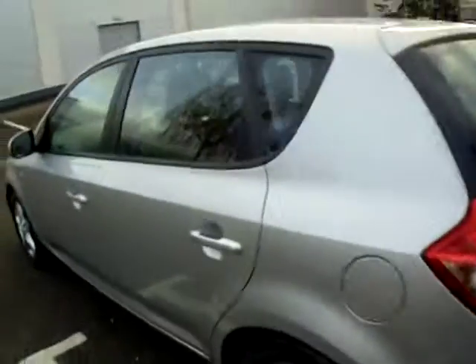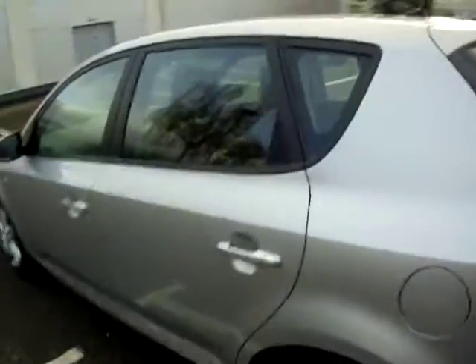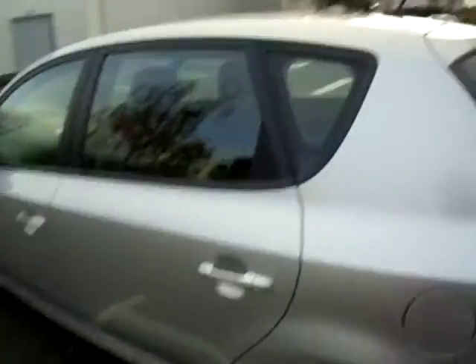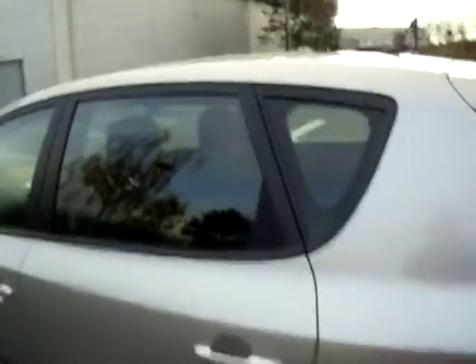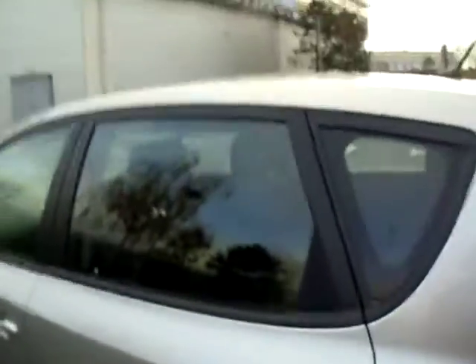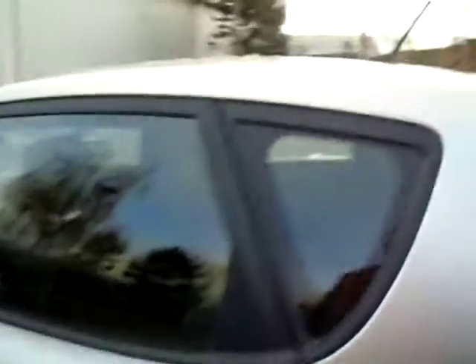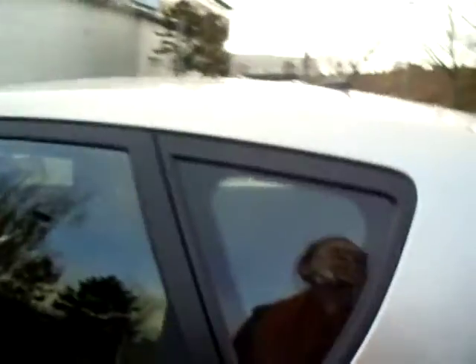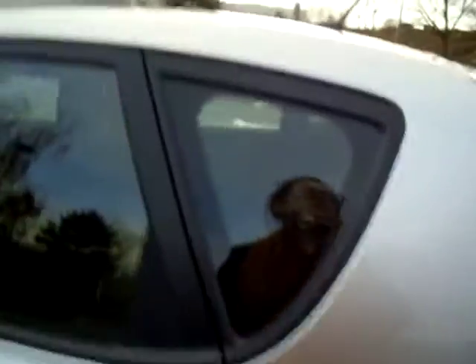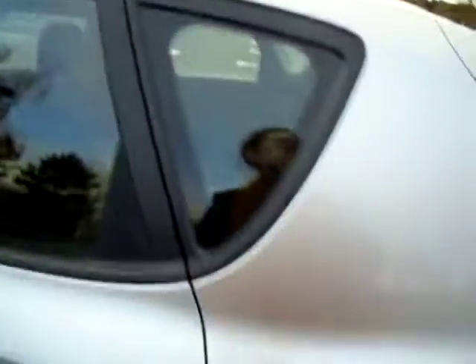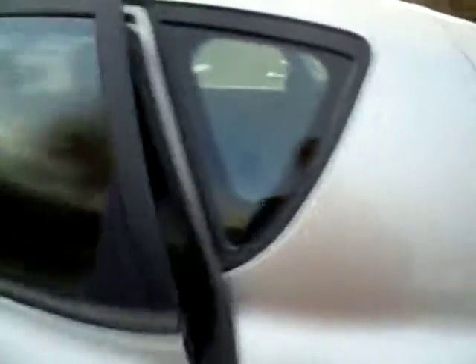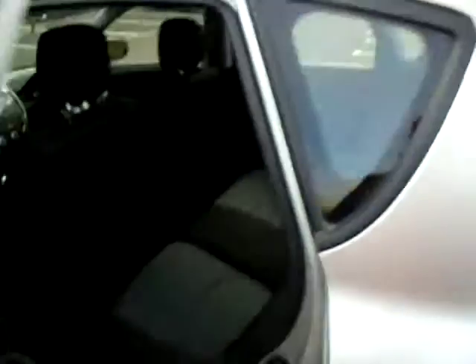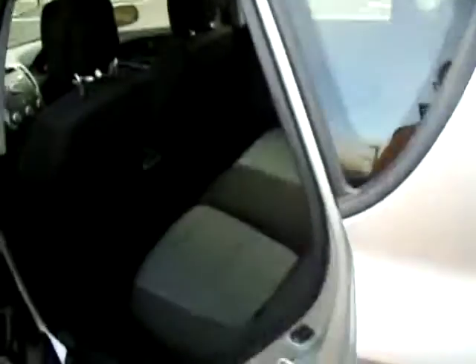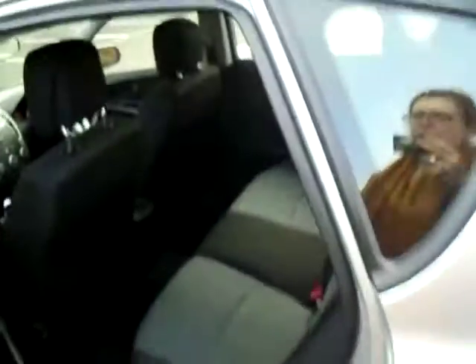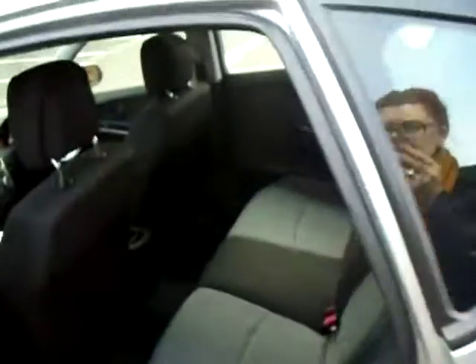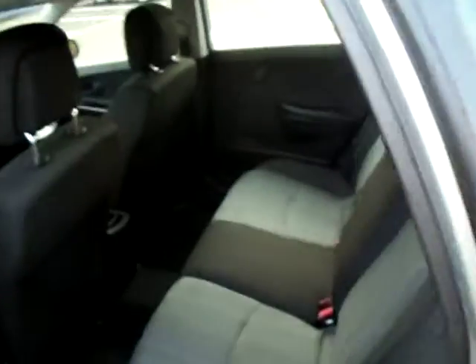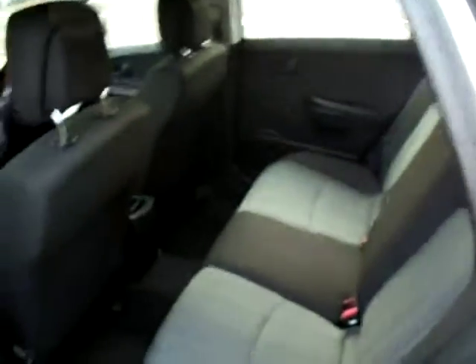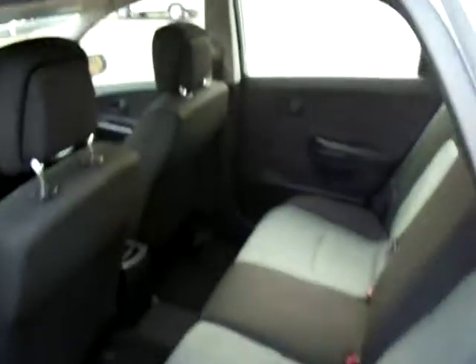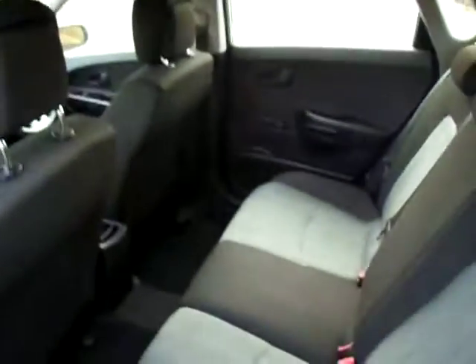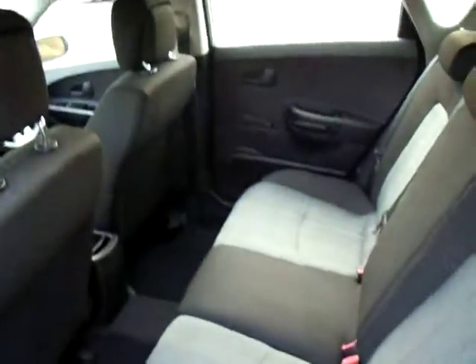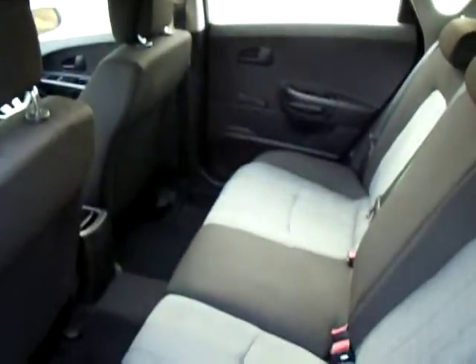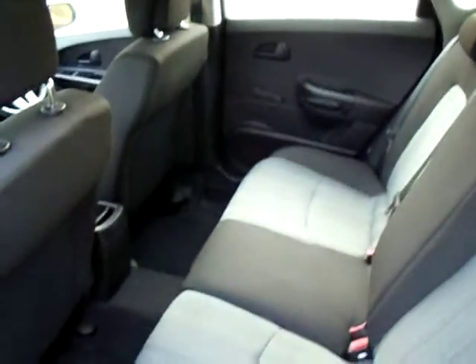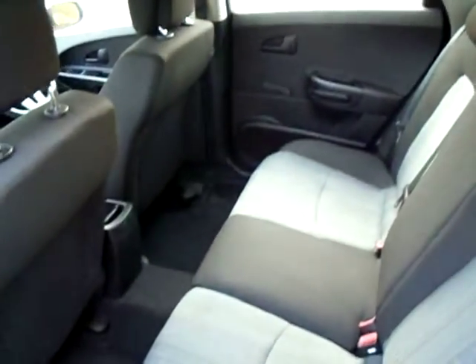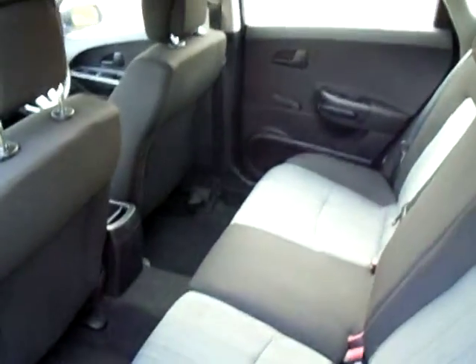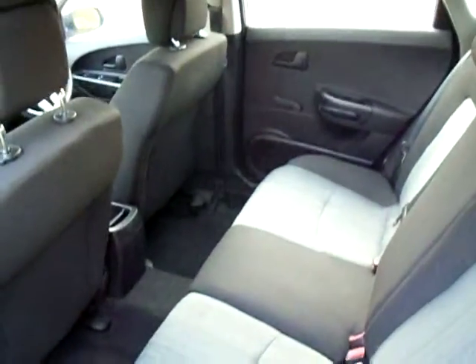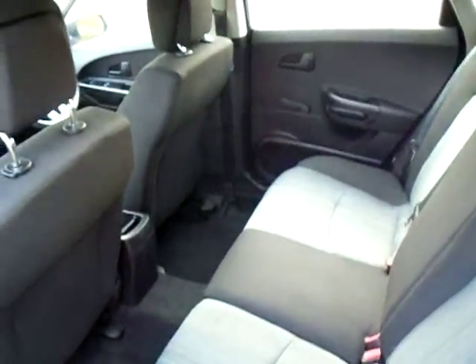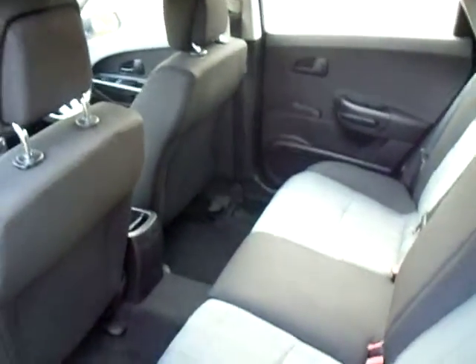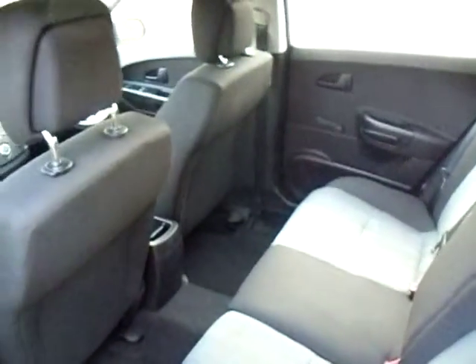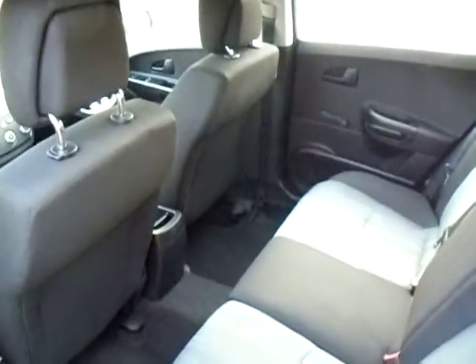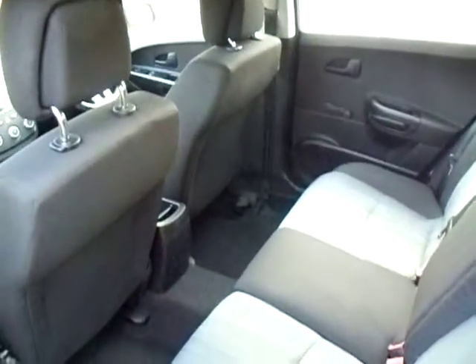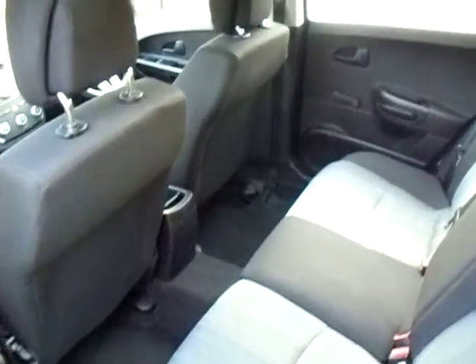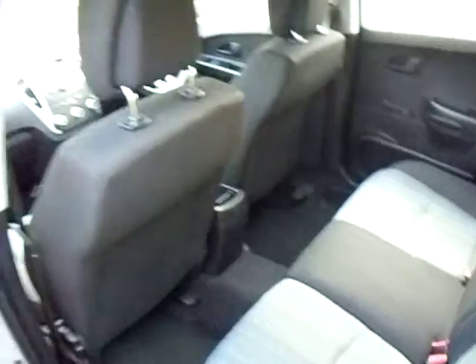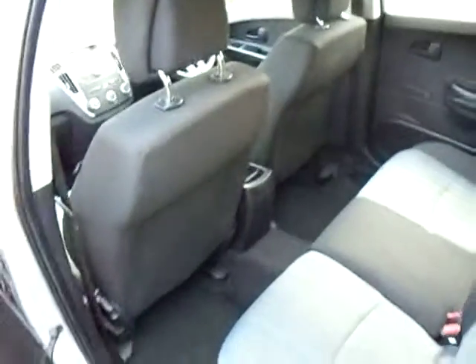We'll have a look inside the back rear passengers and in here you can see you've got a nice combination of the grey and black cloth and plenty of legroom there as well.